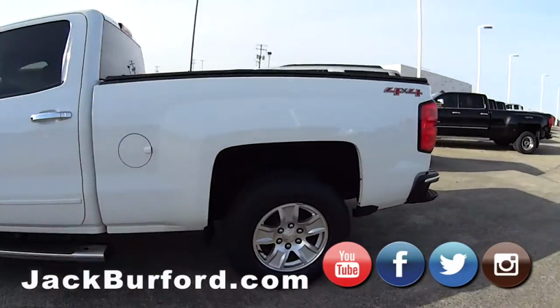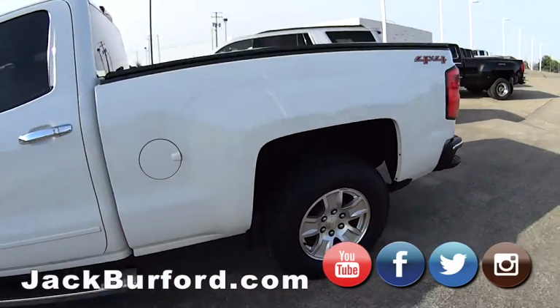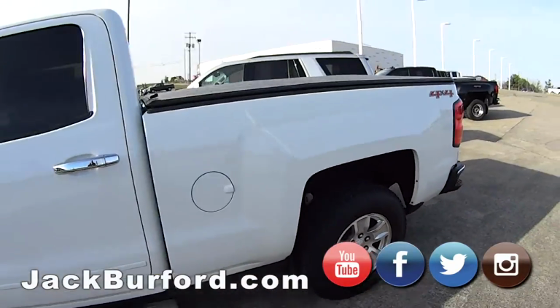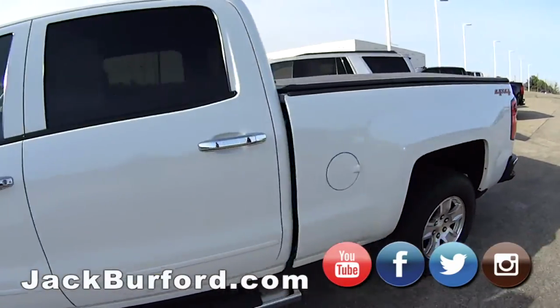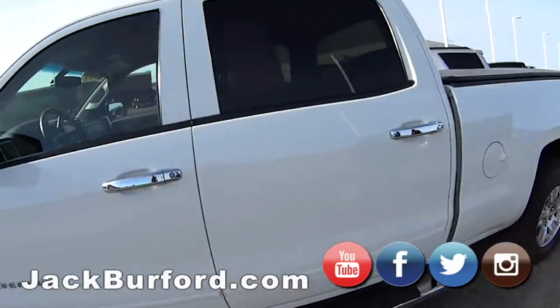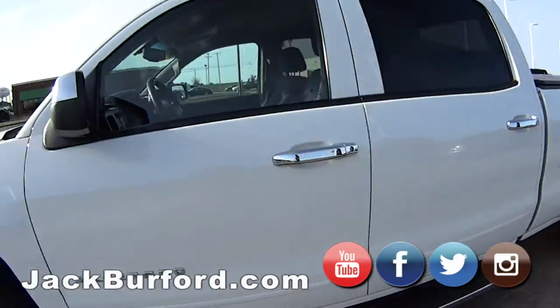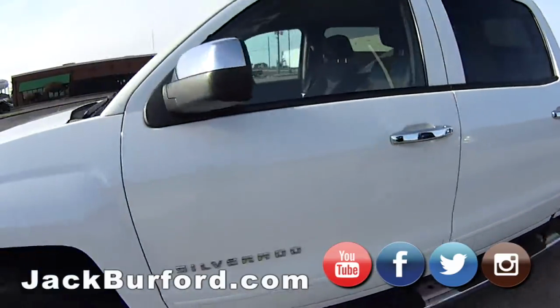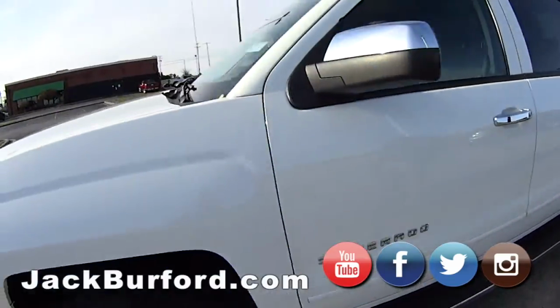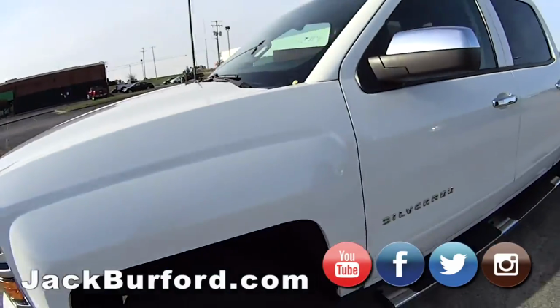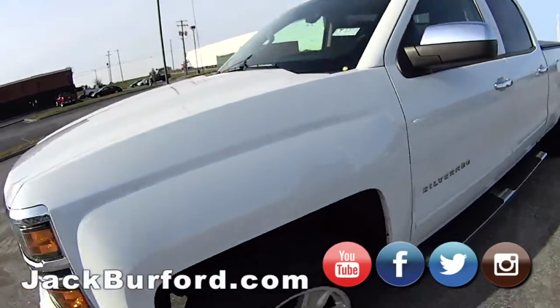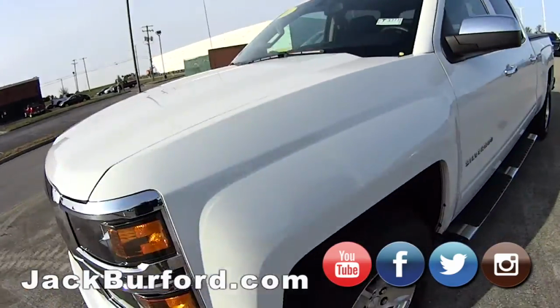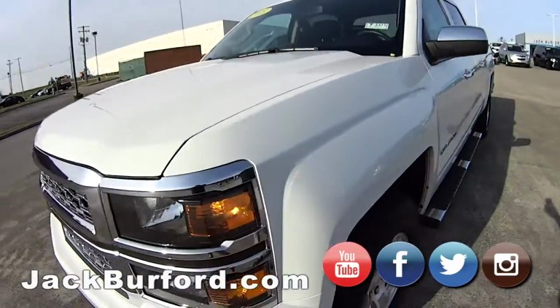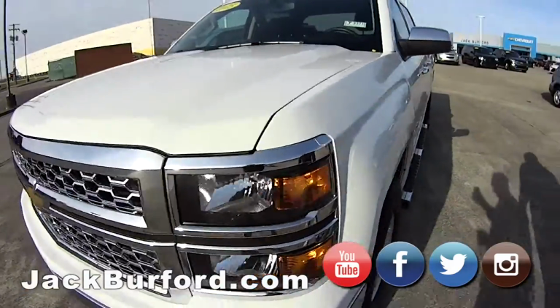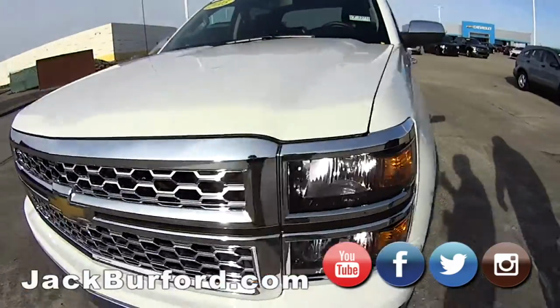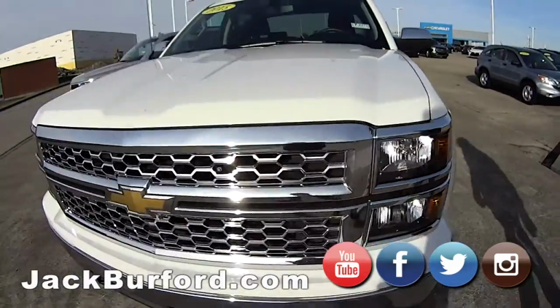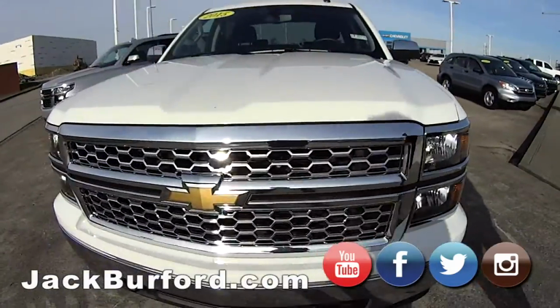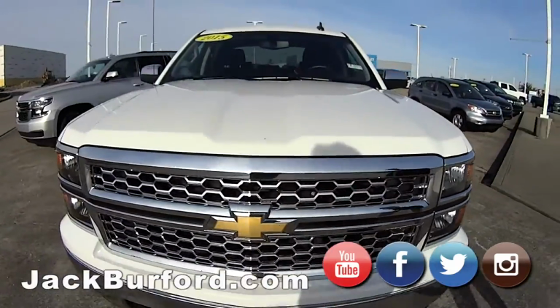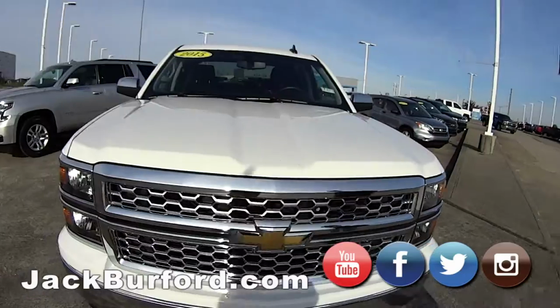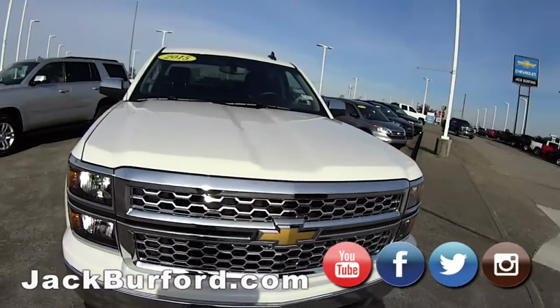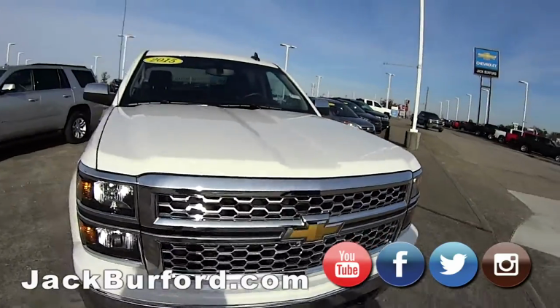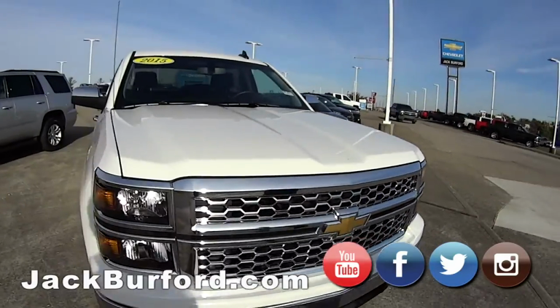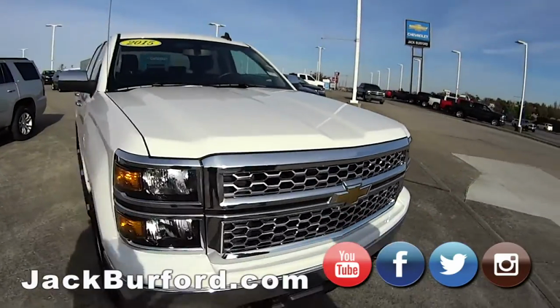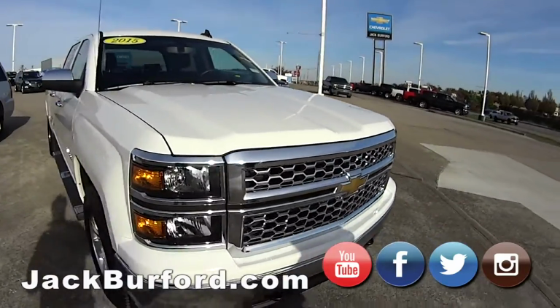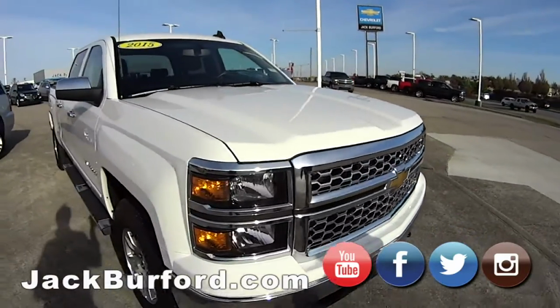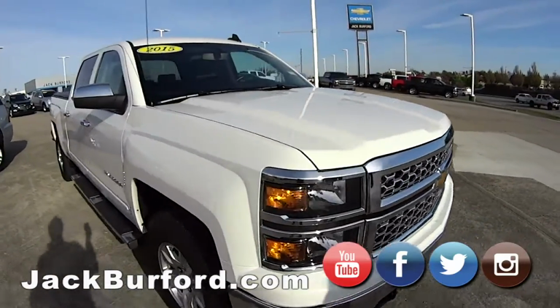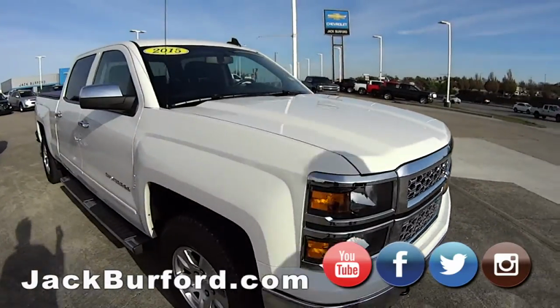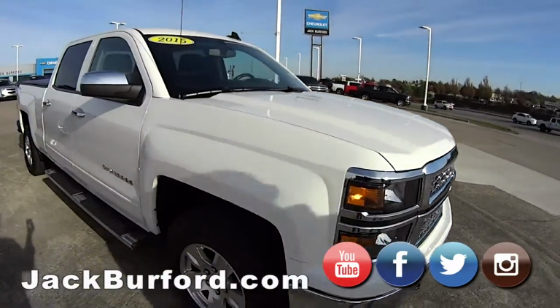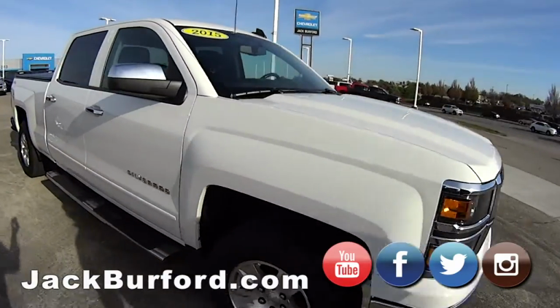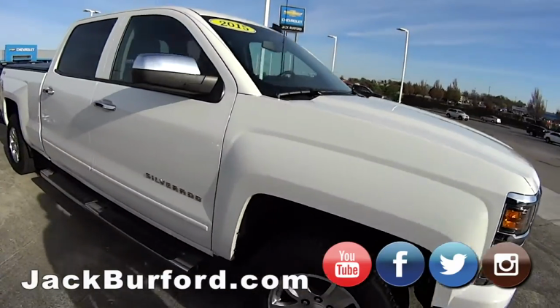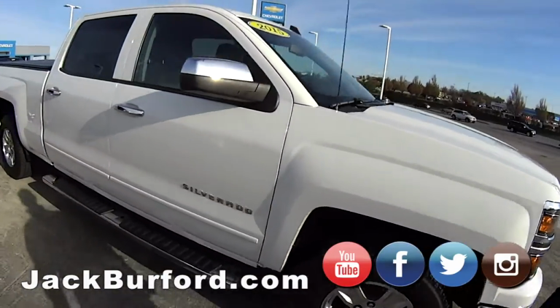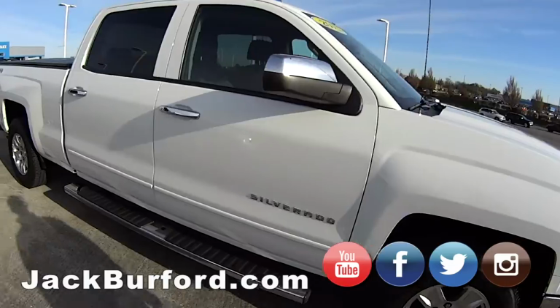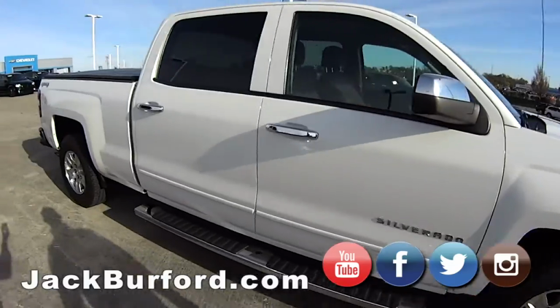Over here we got another white Chevy Silverado — this one is a 2015 as well, very similar truck to the other one. Both of these are really low mileage and they have good prices on these right now.